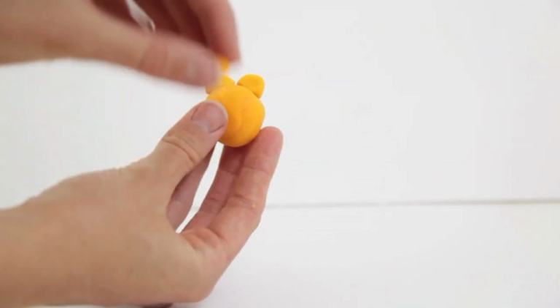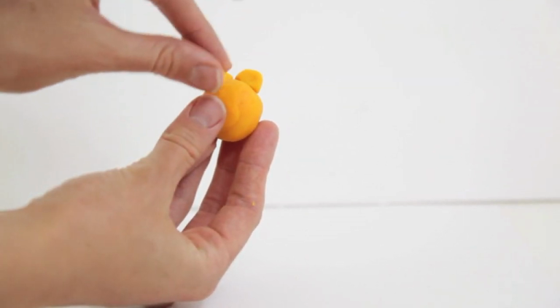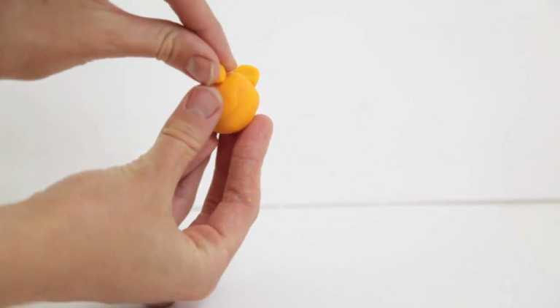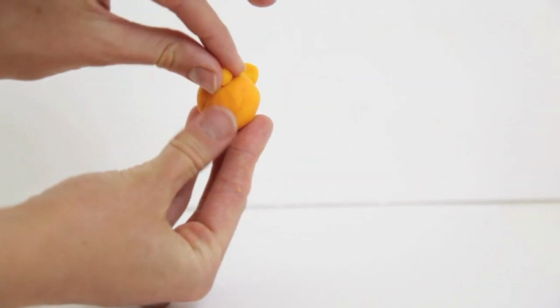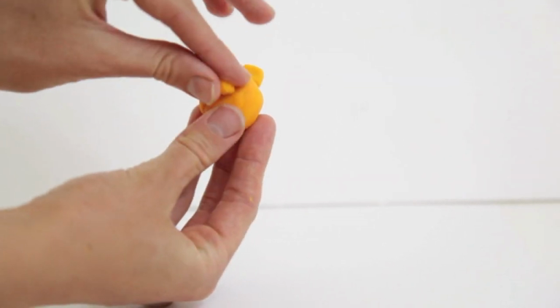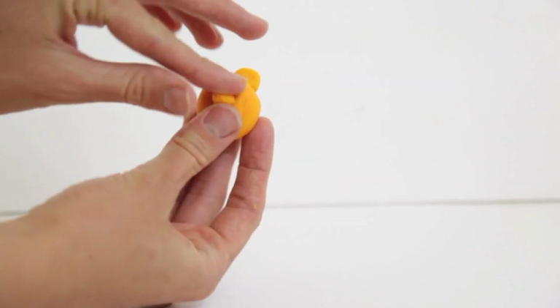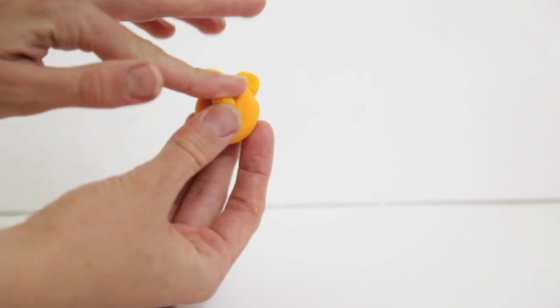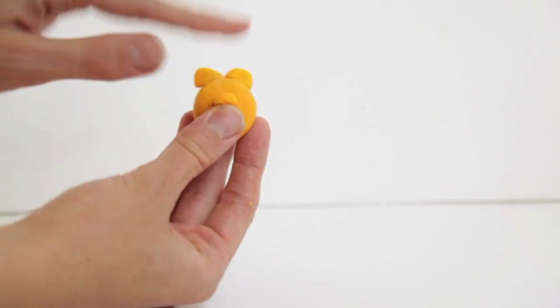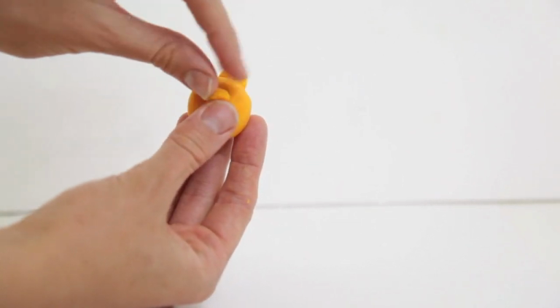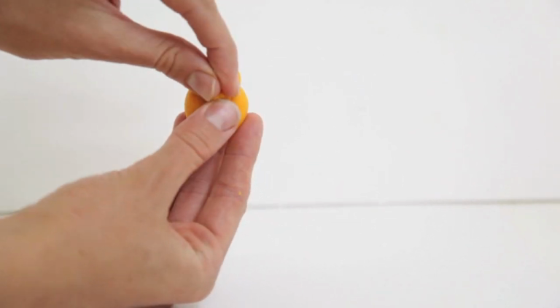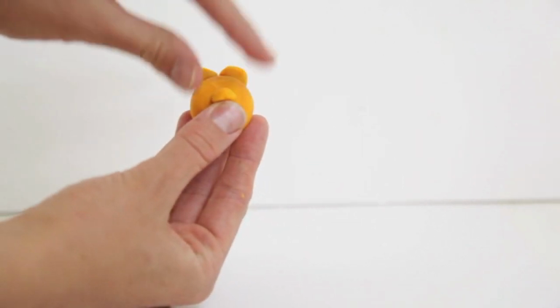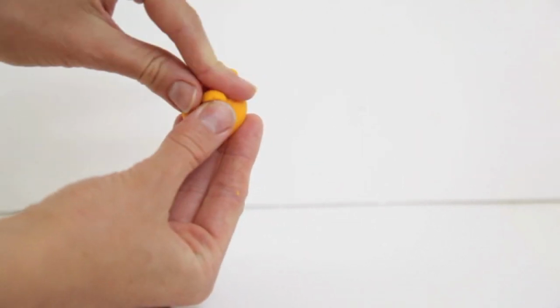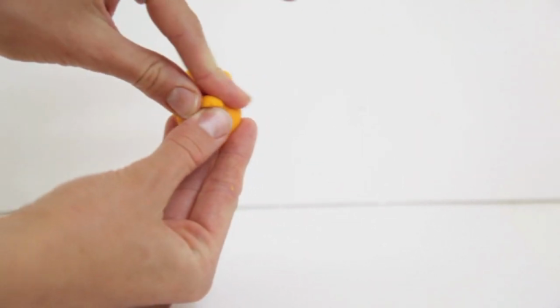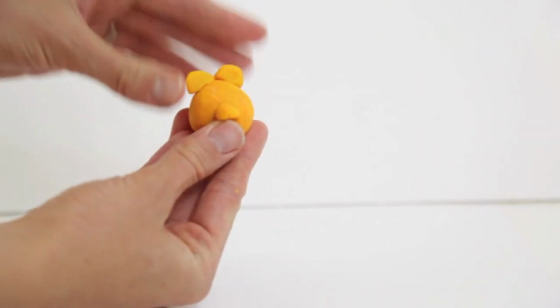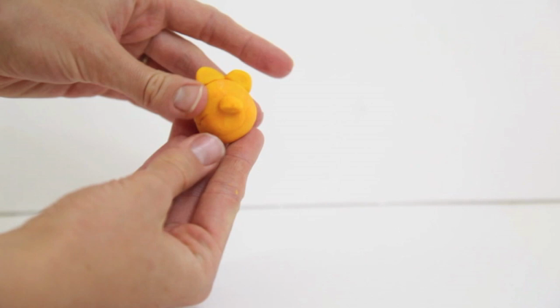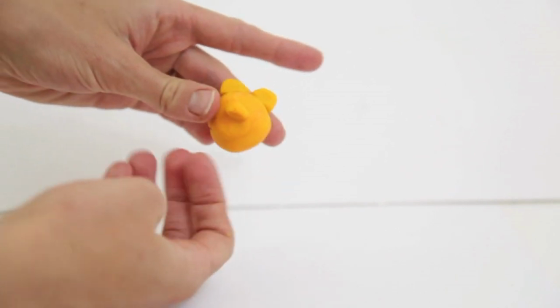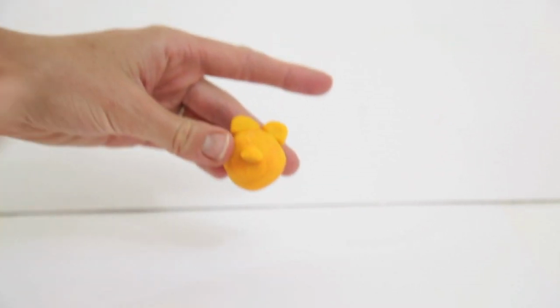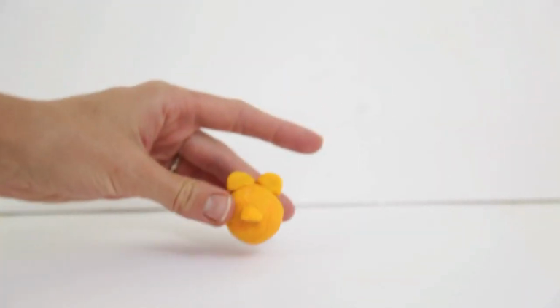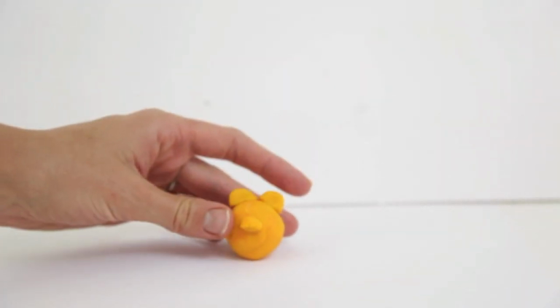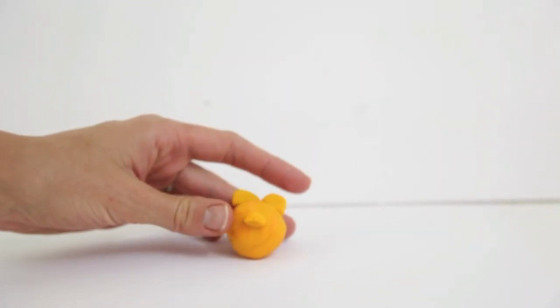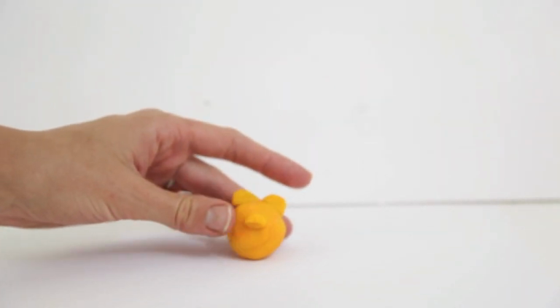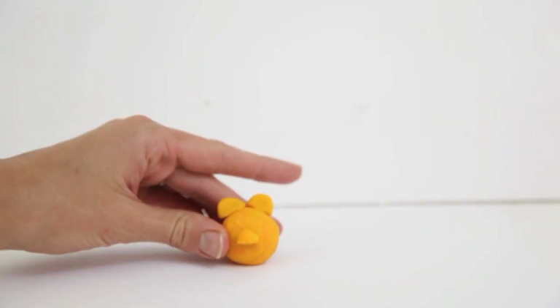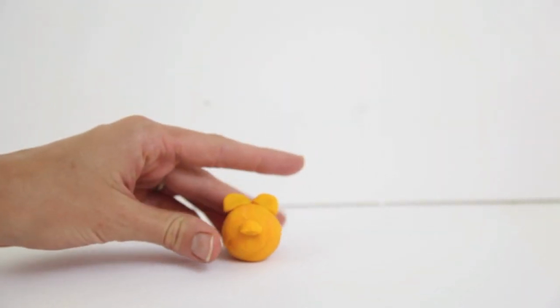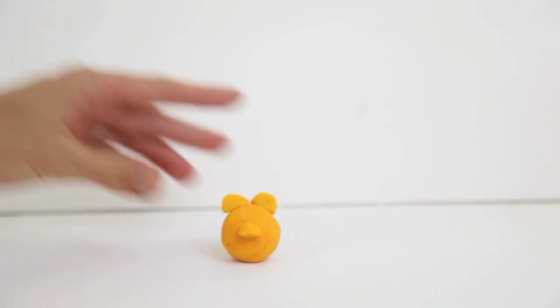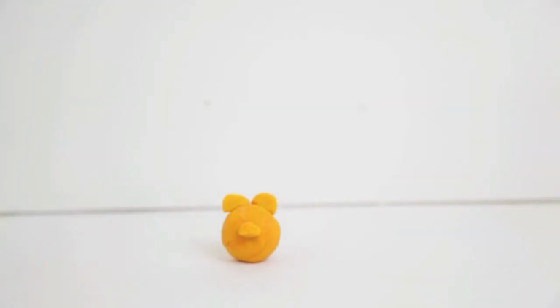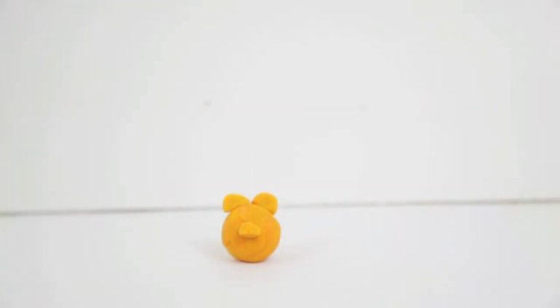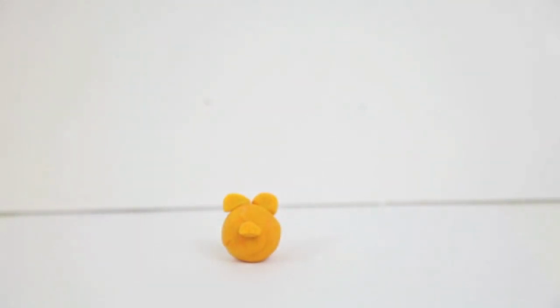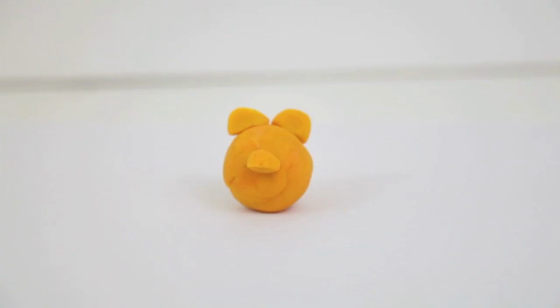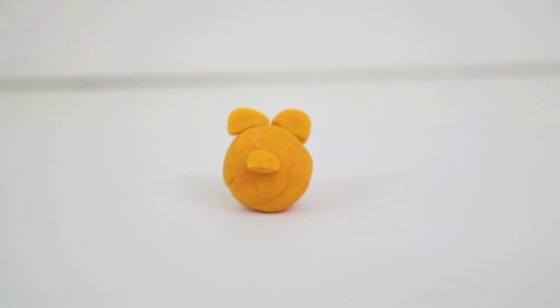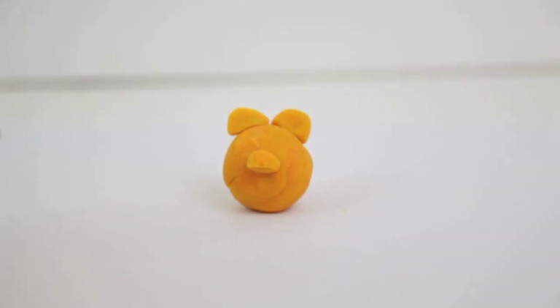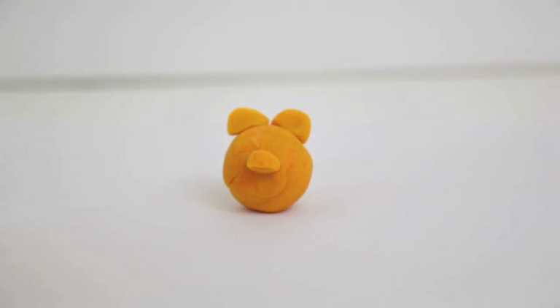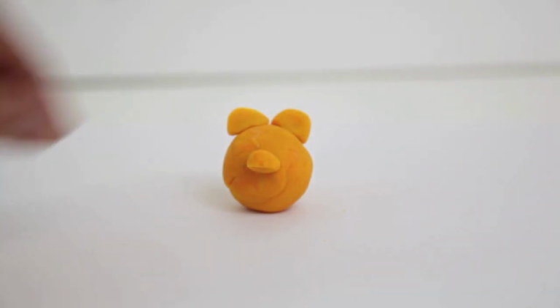Then we will make Winnie the Pooh's snout. I just made it pretty much a ball shape and then formed it right on Winnie the Pooh's head.